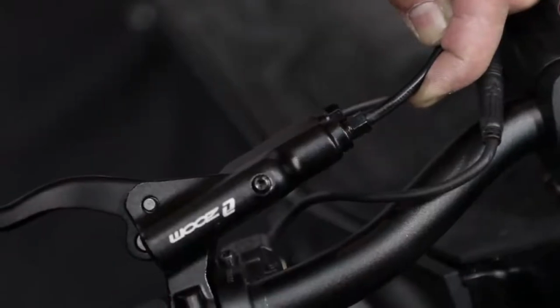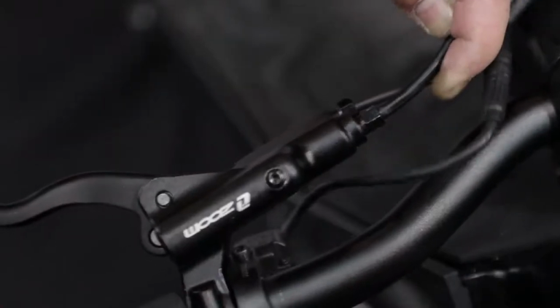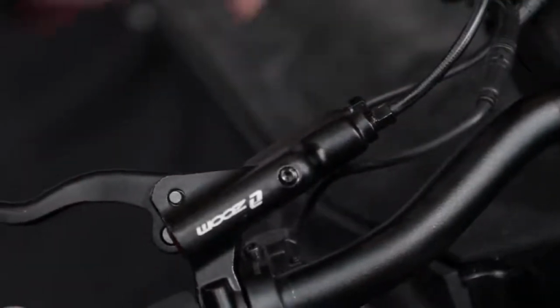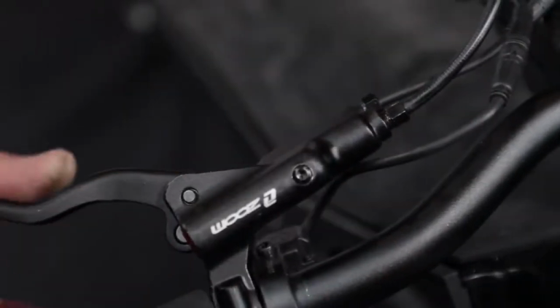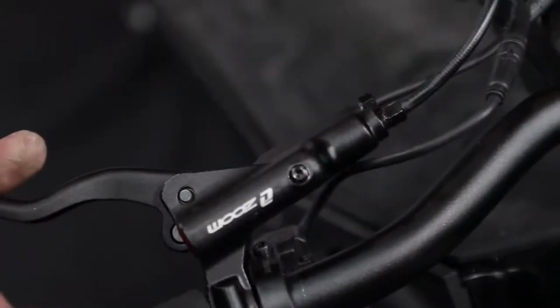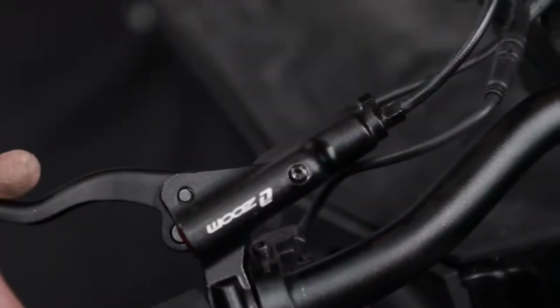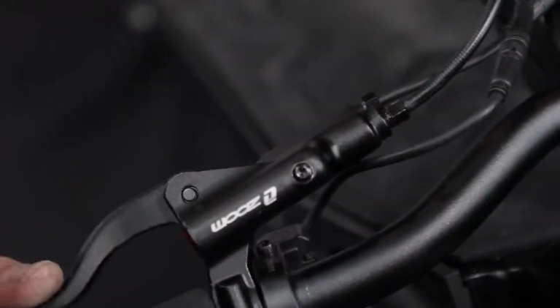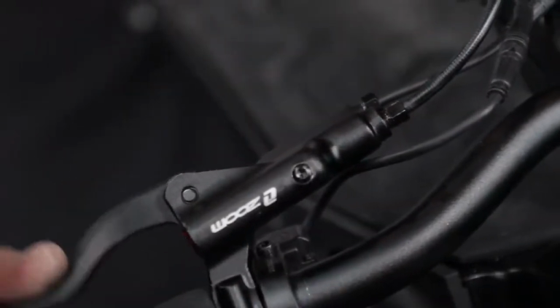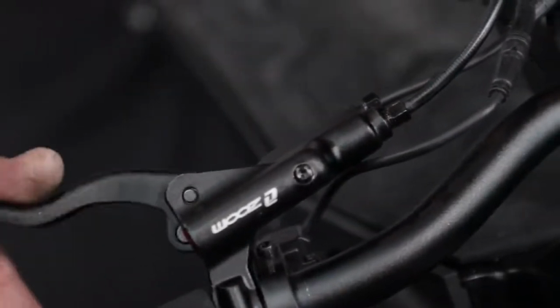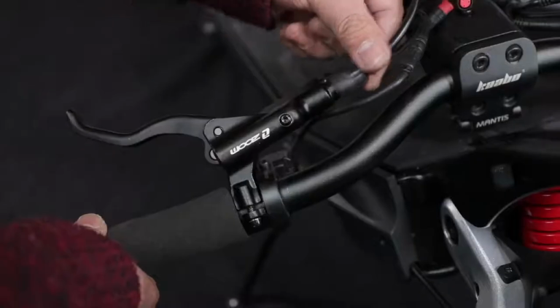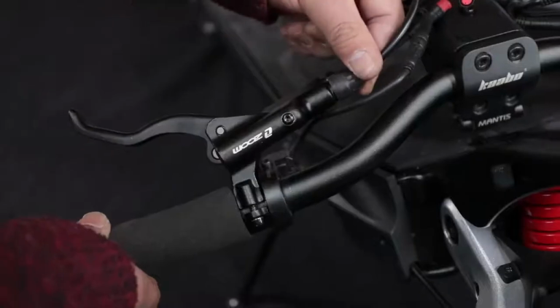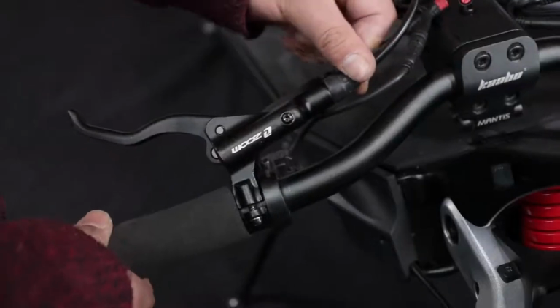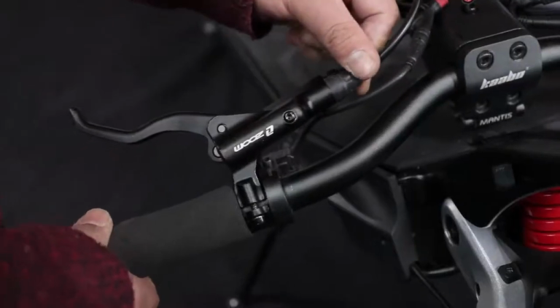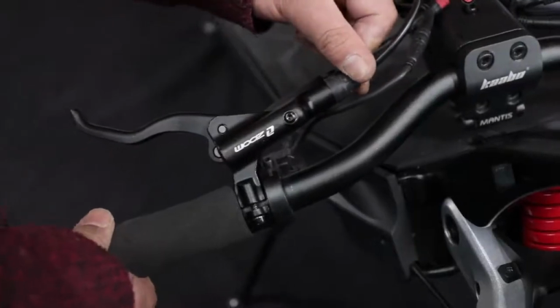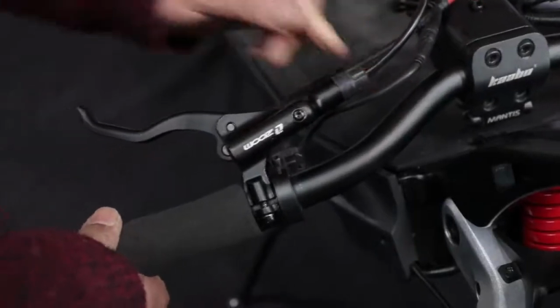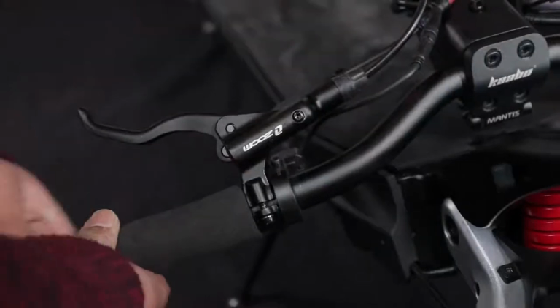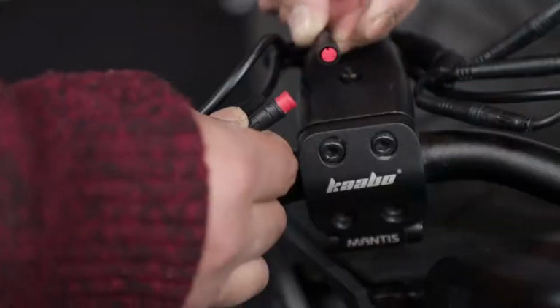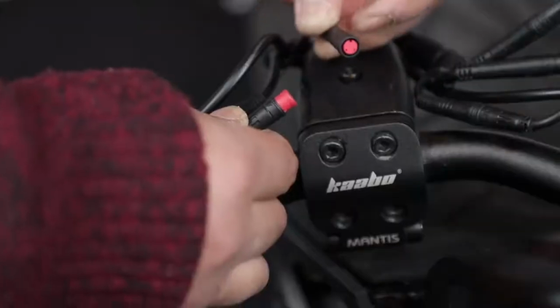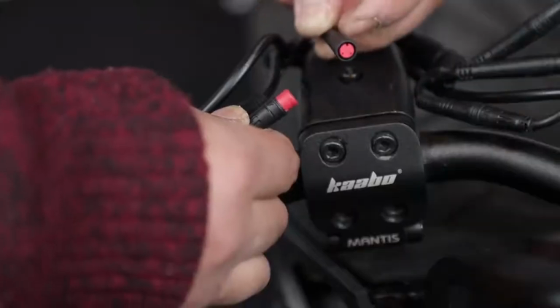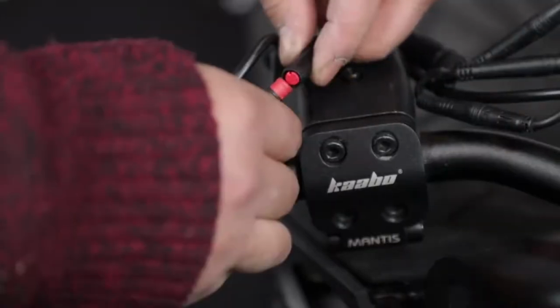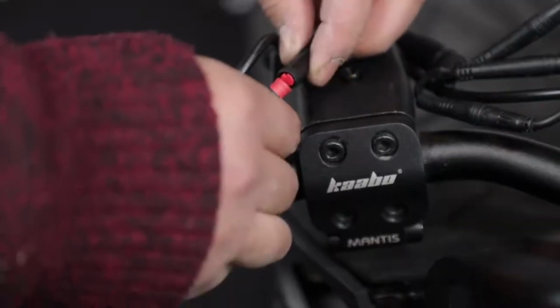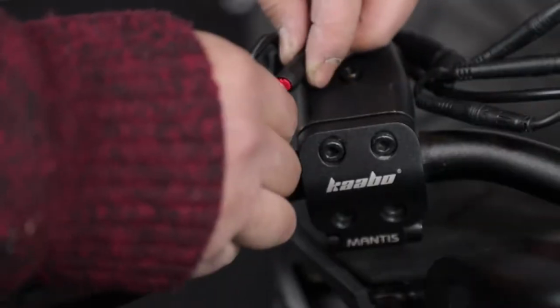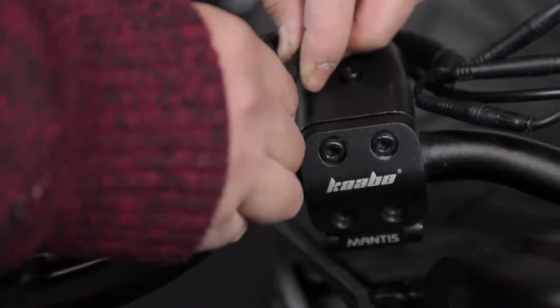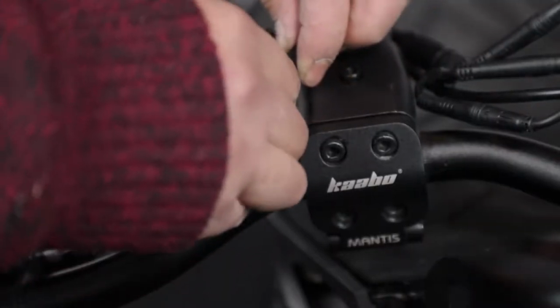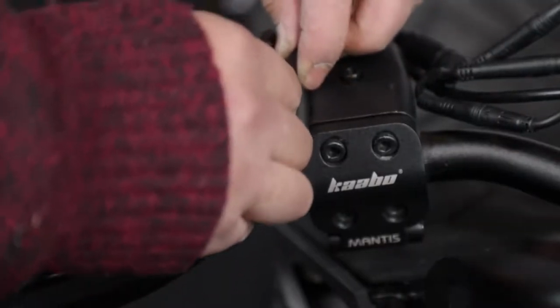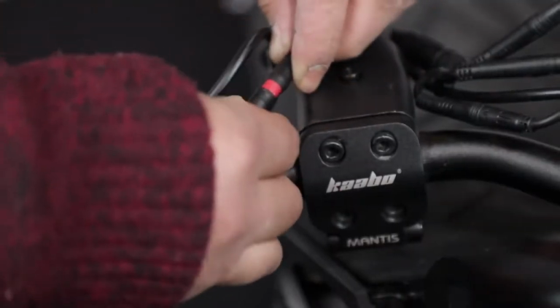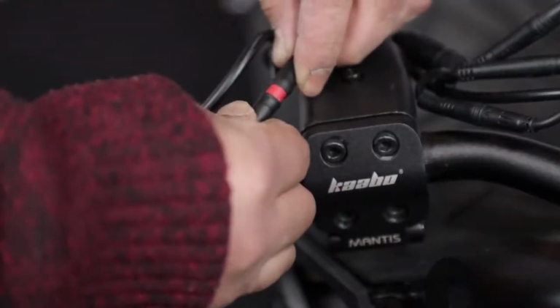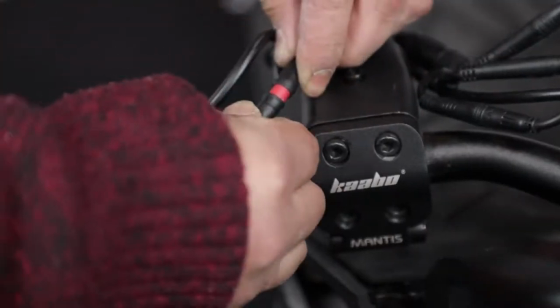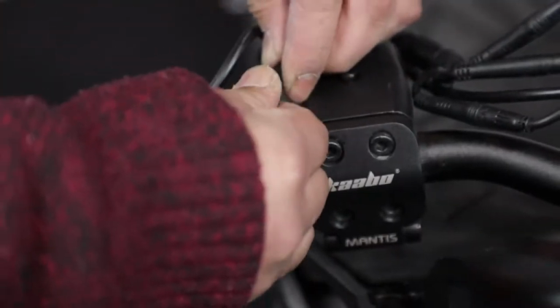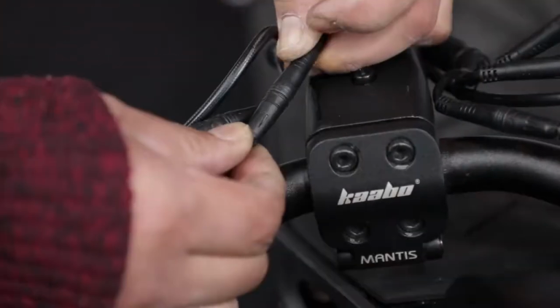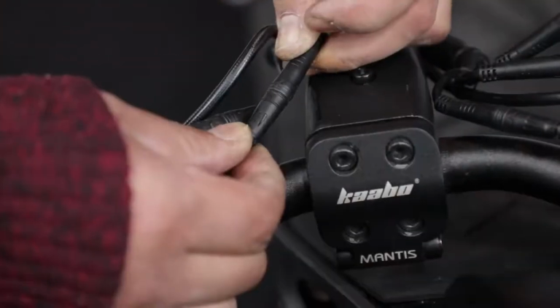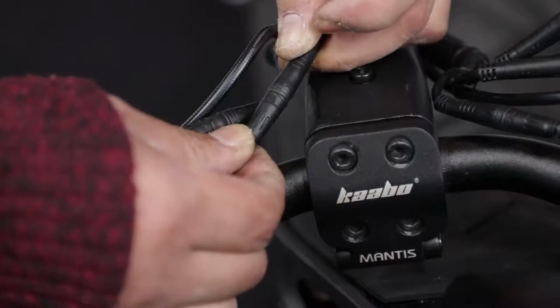Press to check if there is any oil leaking. Install the oil pipe protection sleeve and then reattach the brake cable. Be sure to connect according to the arrow mark.